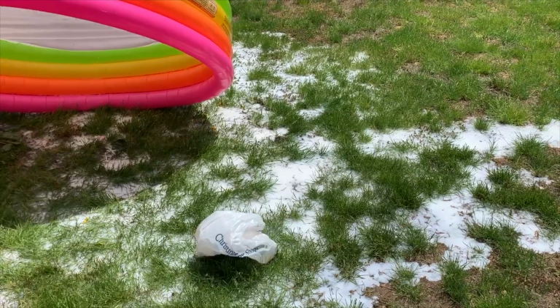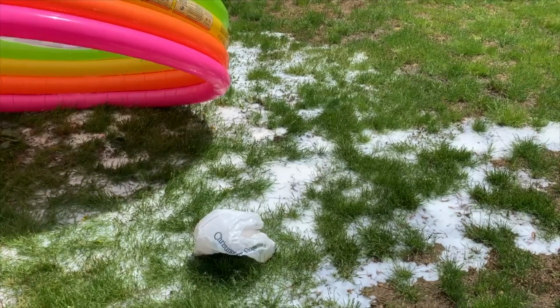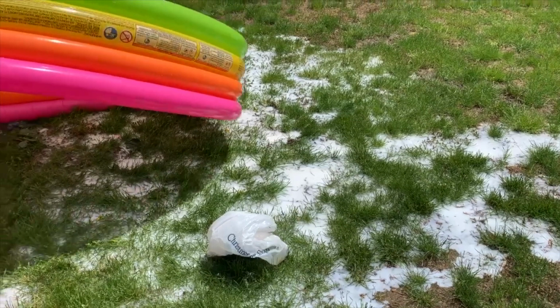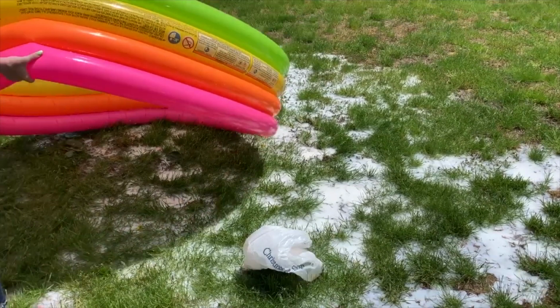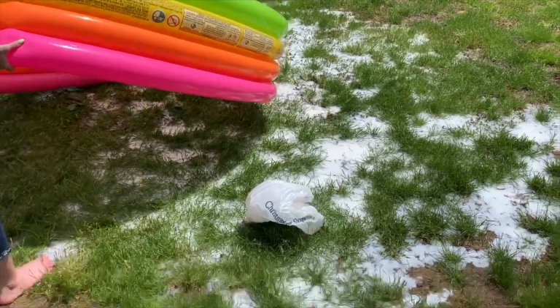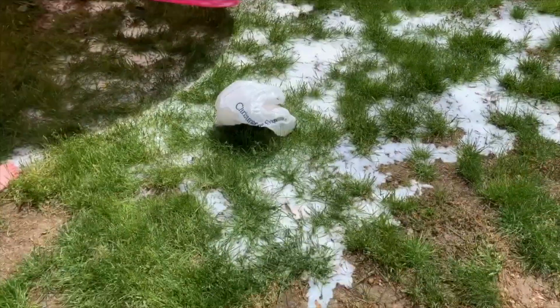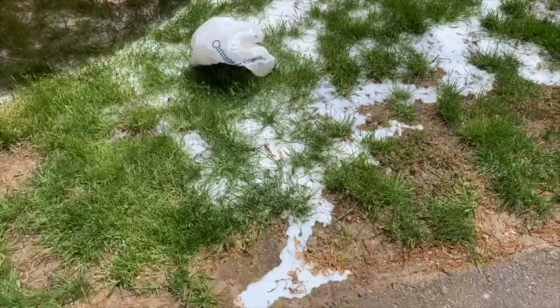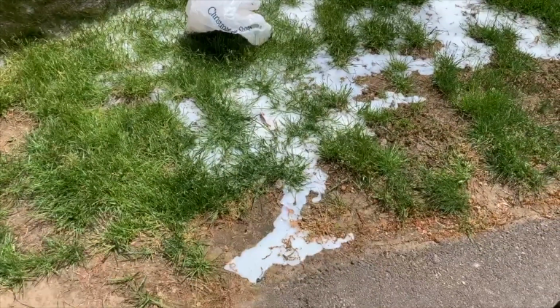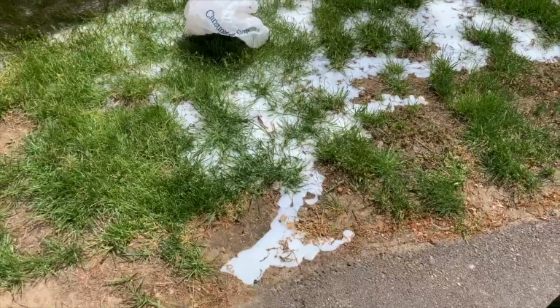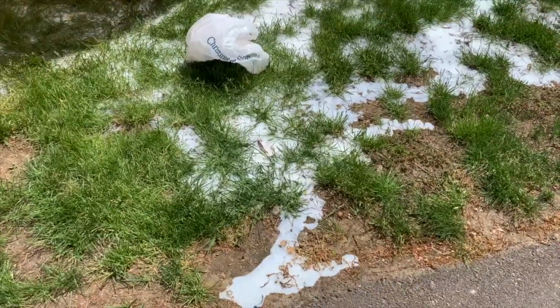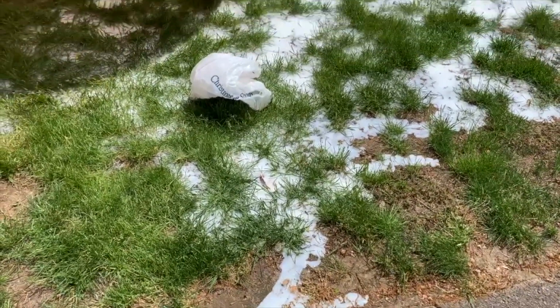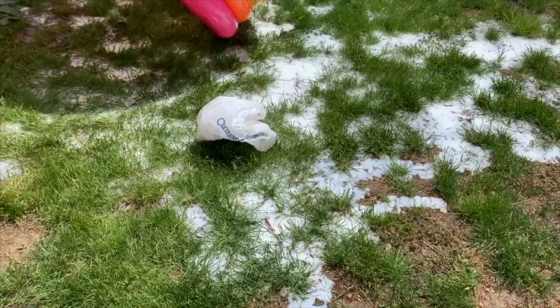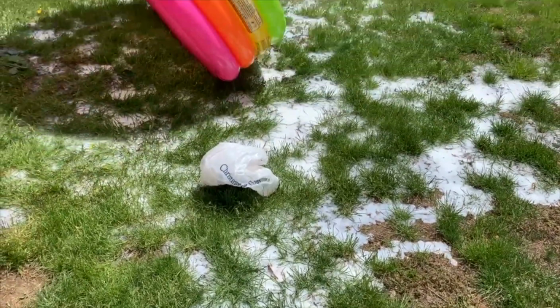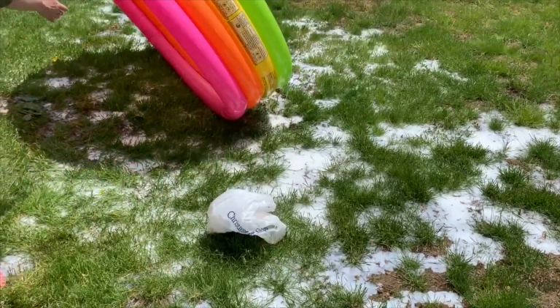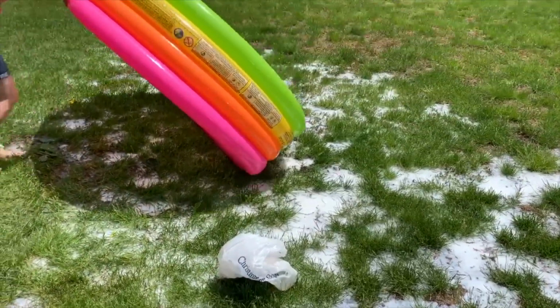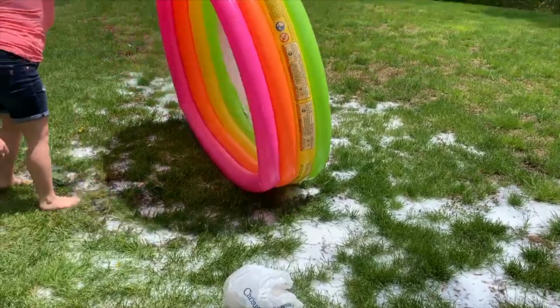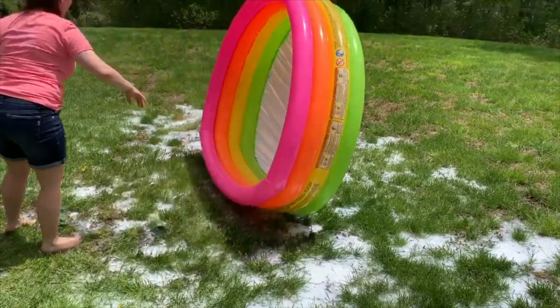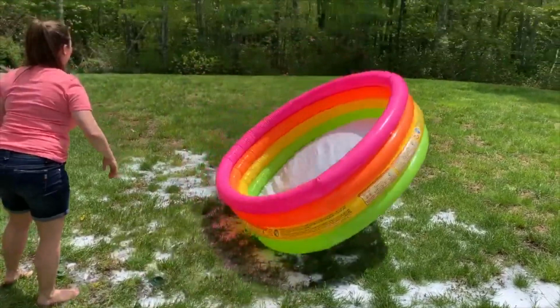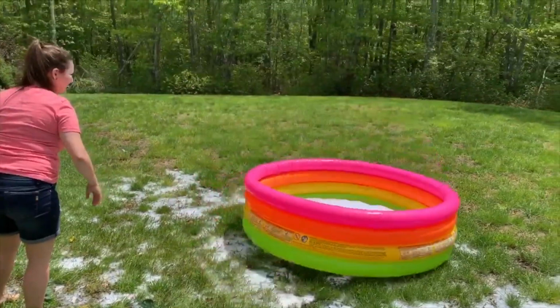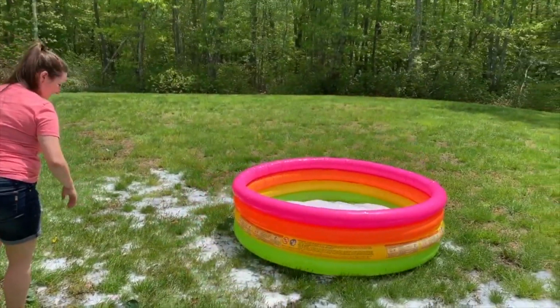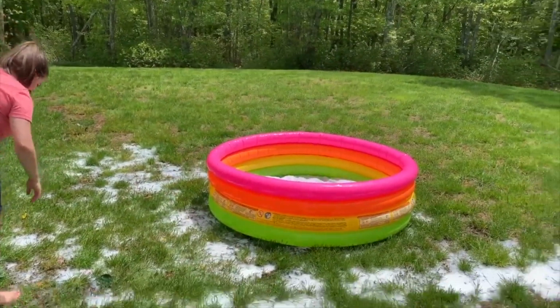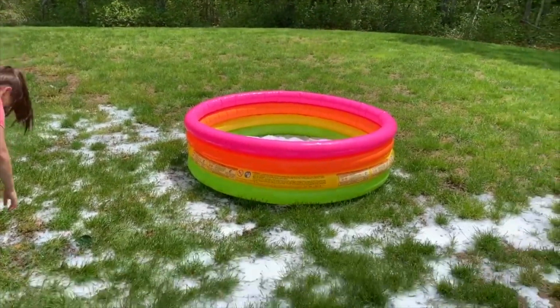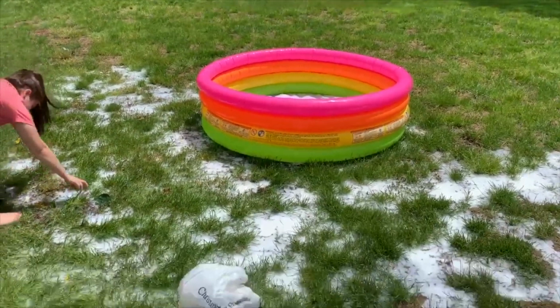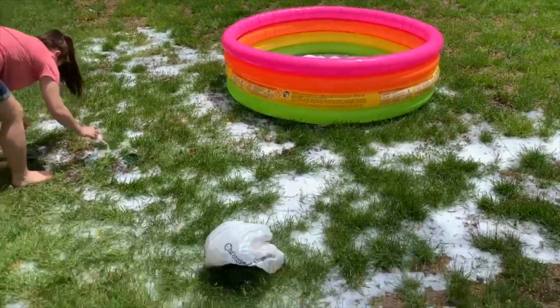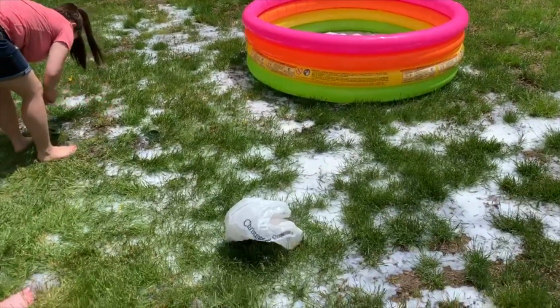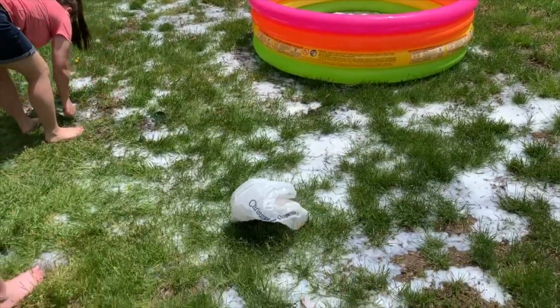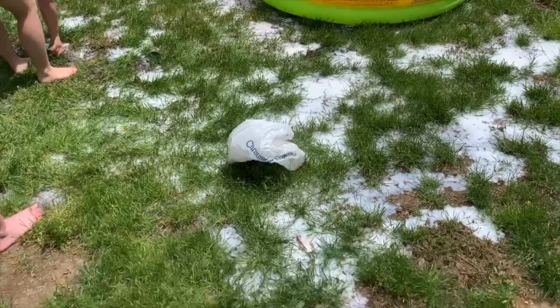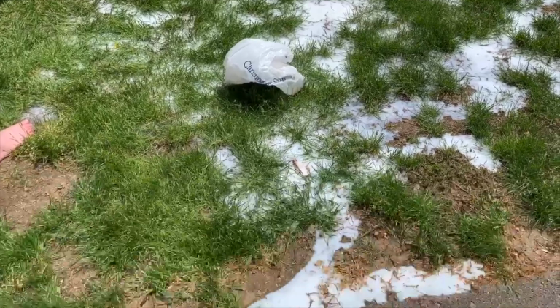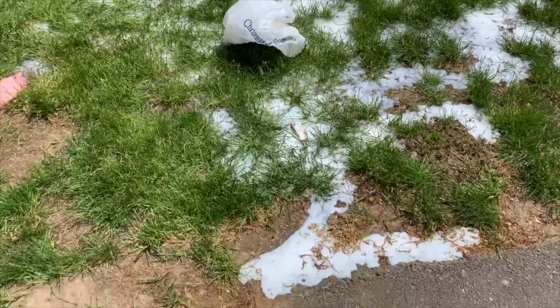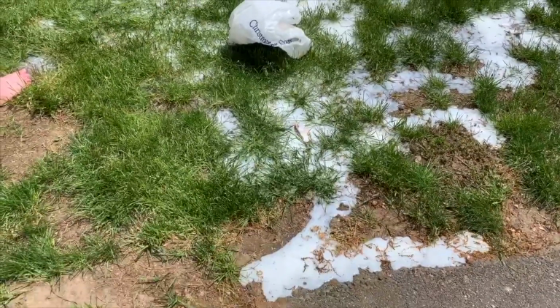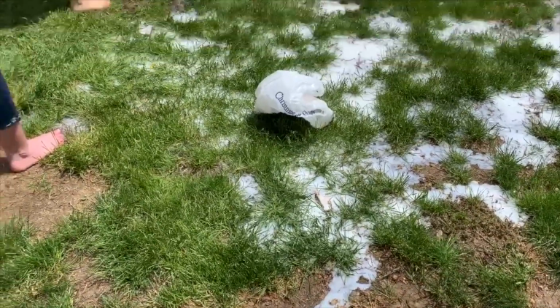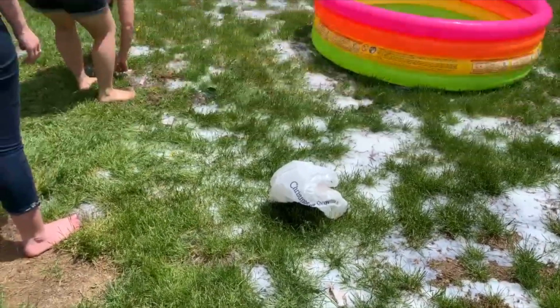After we were done, we had to empty the kiddie pool, and I made sure that I hosed out the milk water just because I did not want the yard to smell and I definitely did not want to attract any sort of animals to the yard to eat my little puppy.